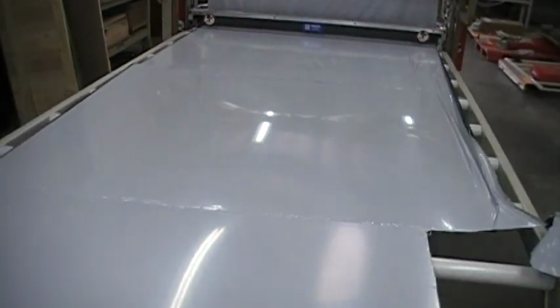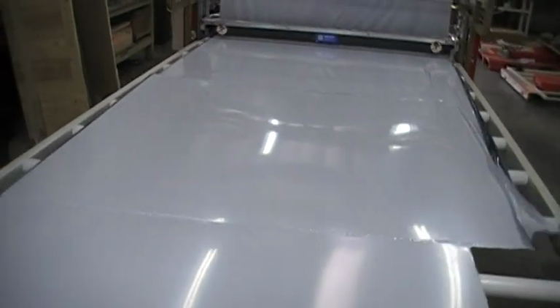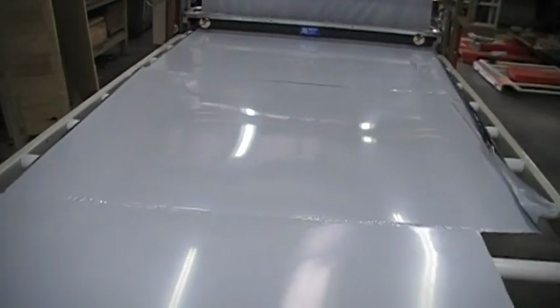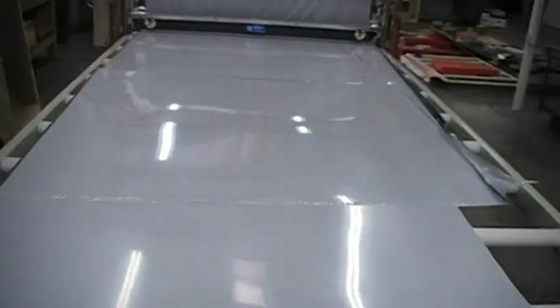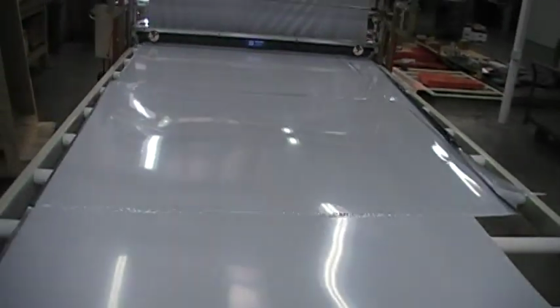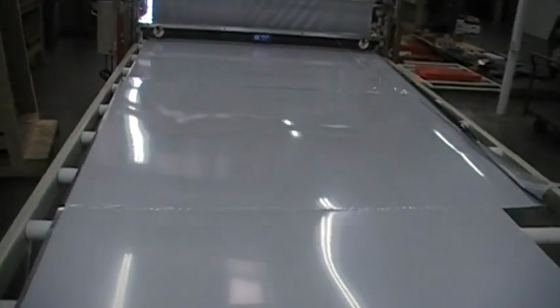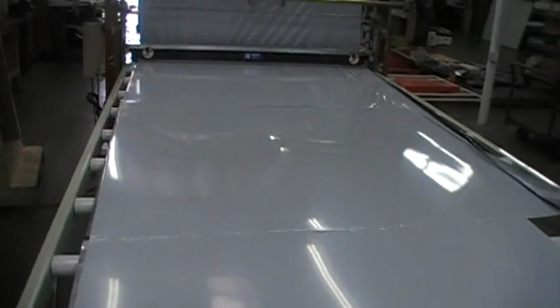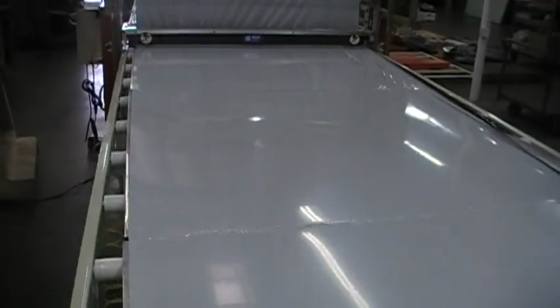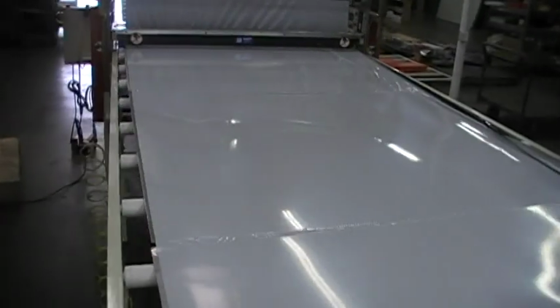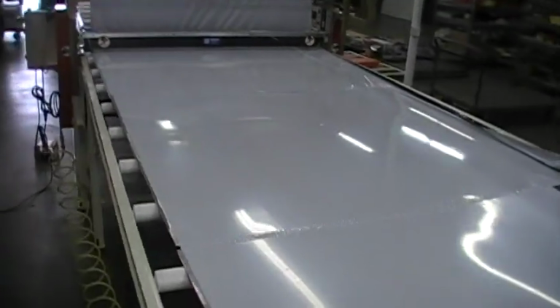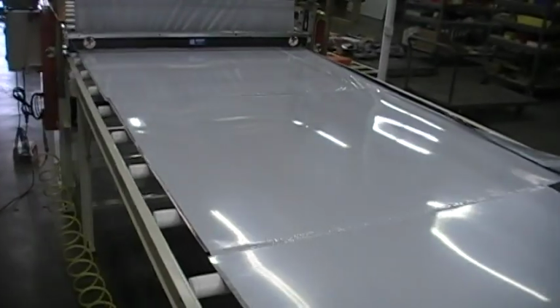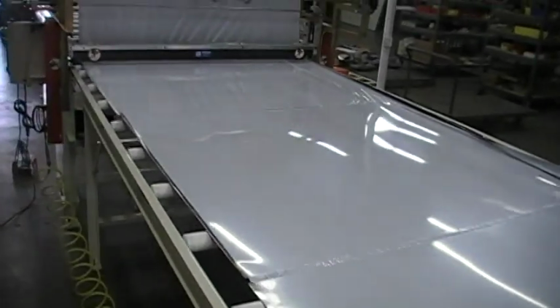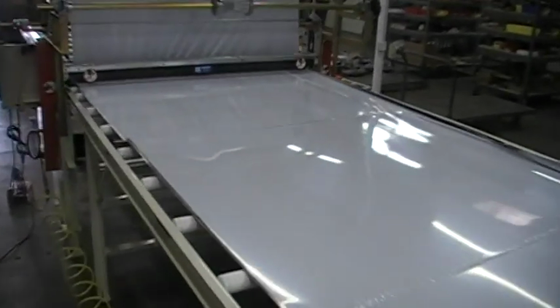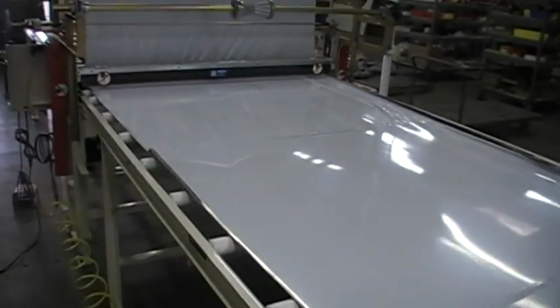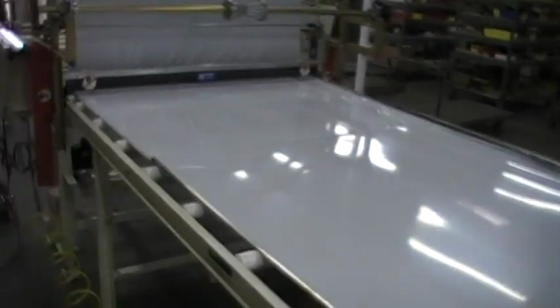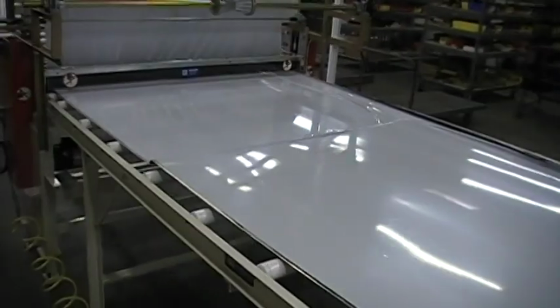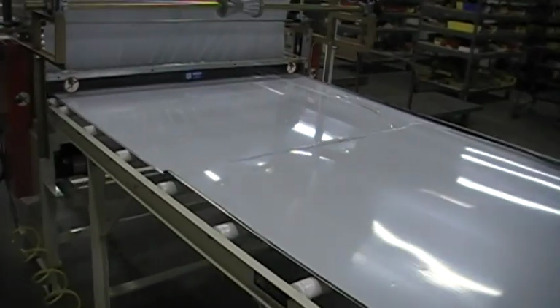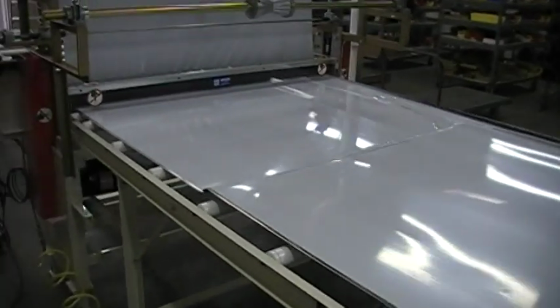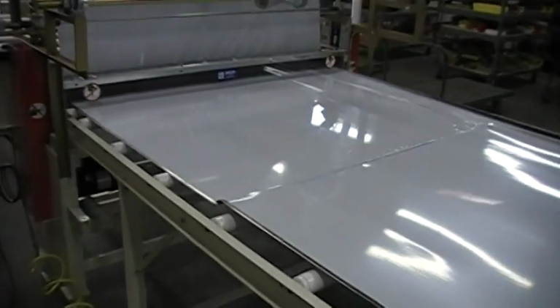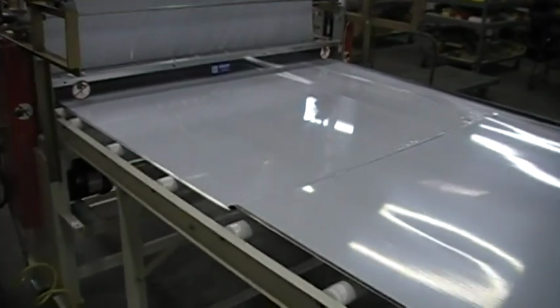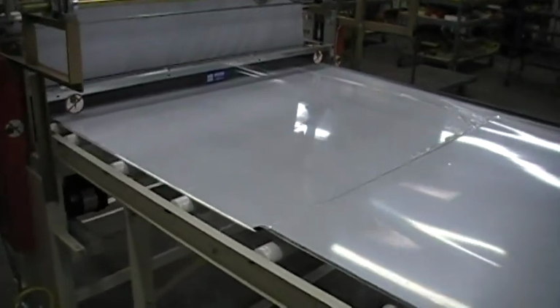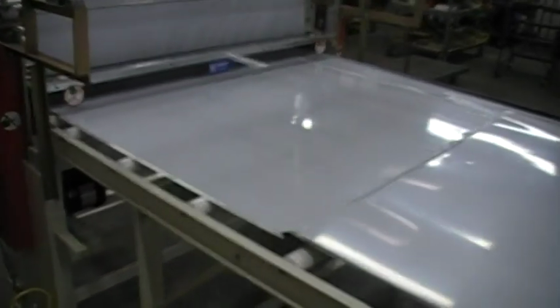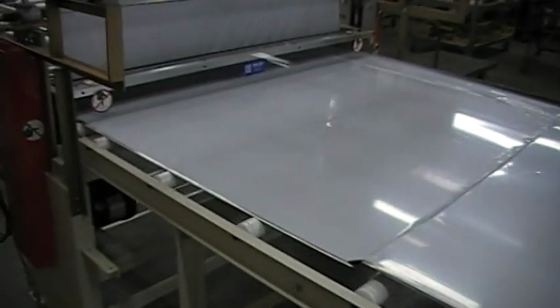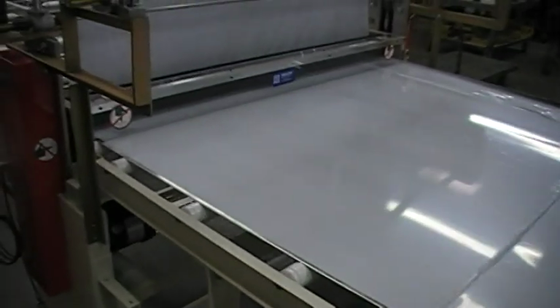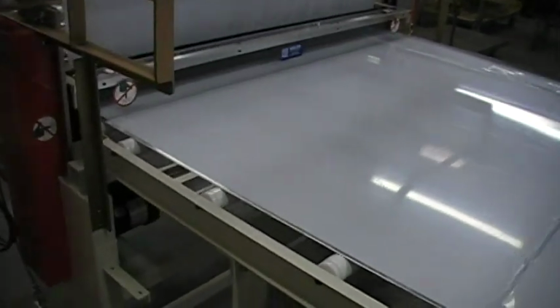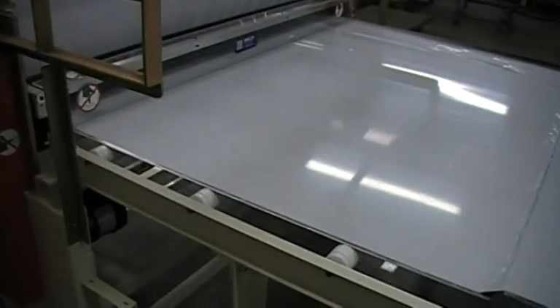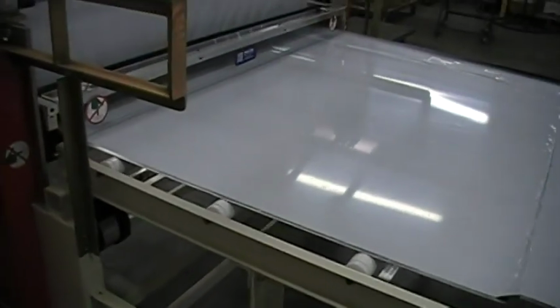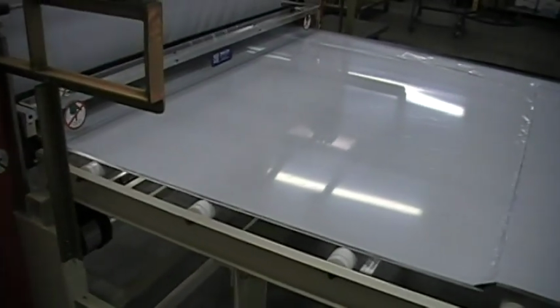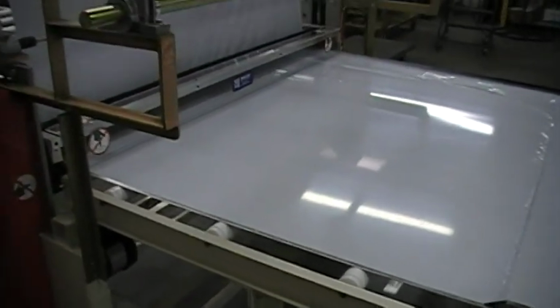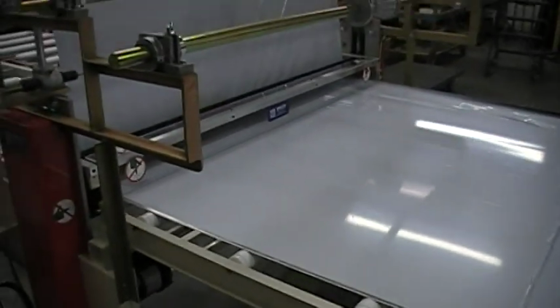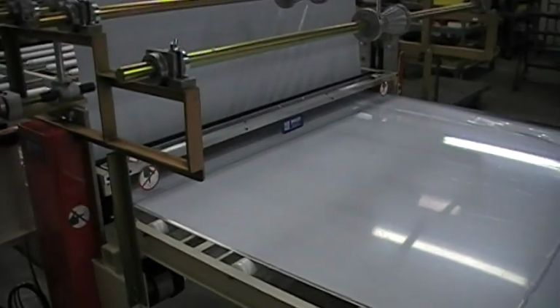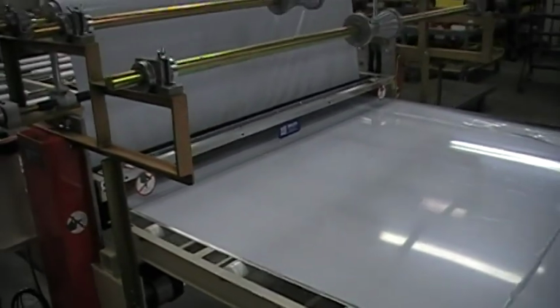Those are two different thicknesses of aluminum that we've put through here just as a test. And this test is perfect as far as we're concerned here.